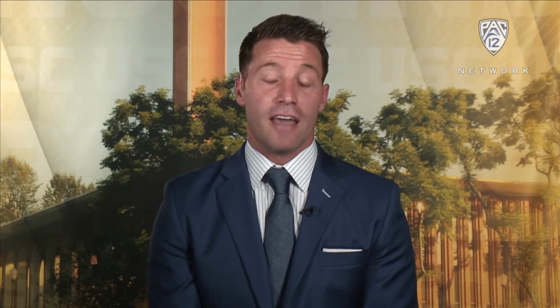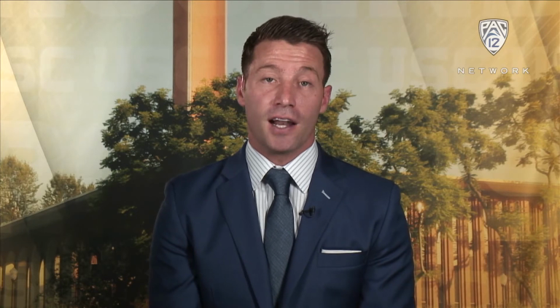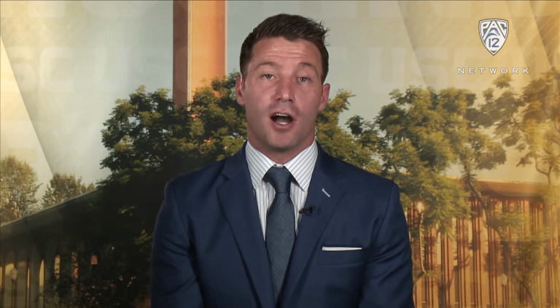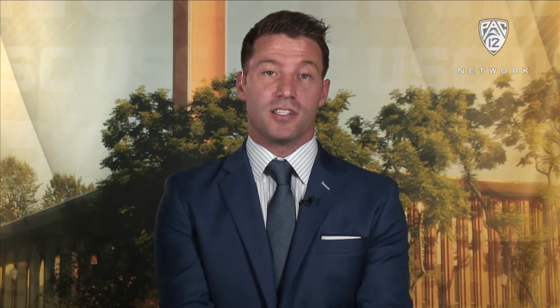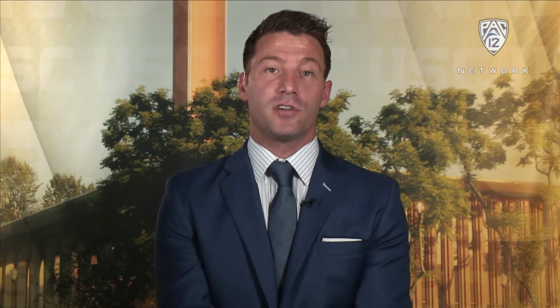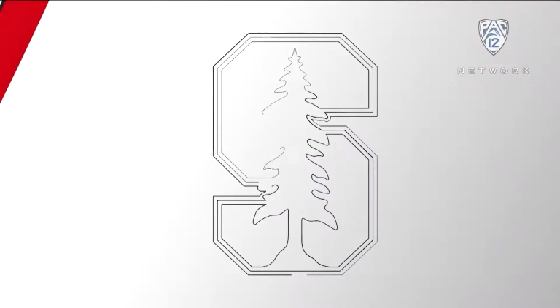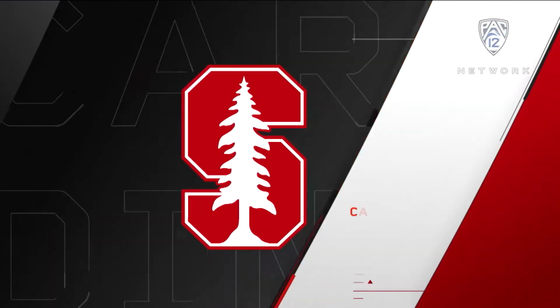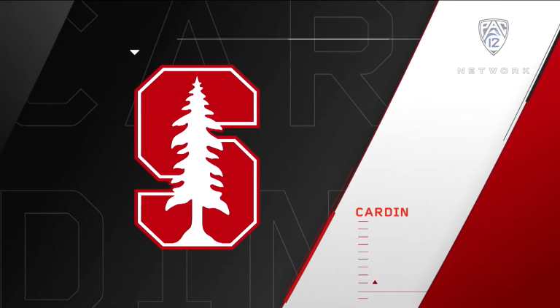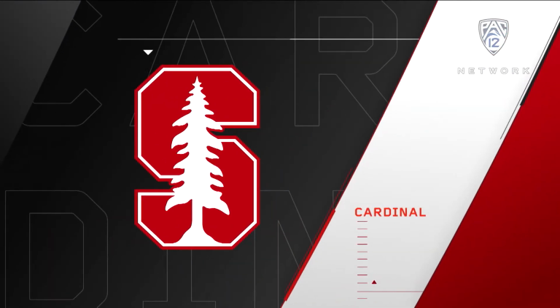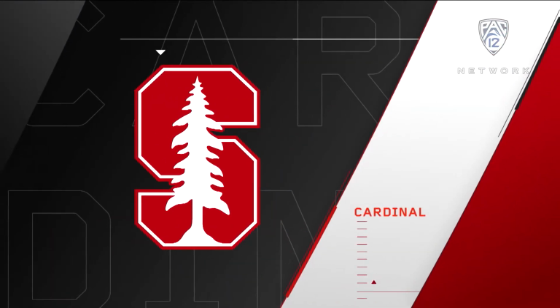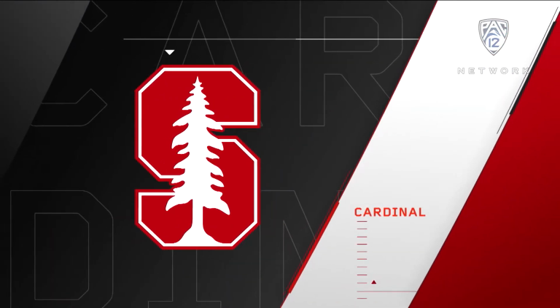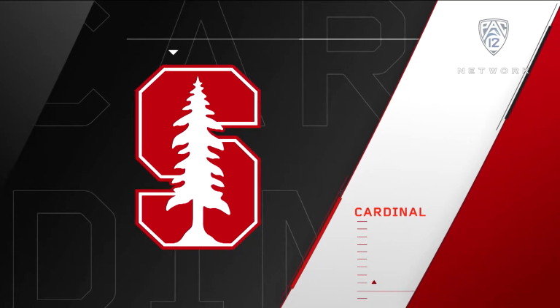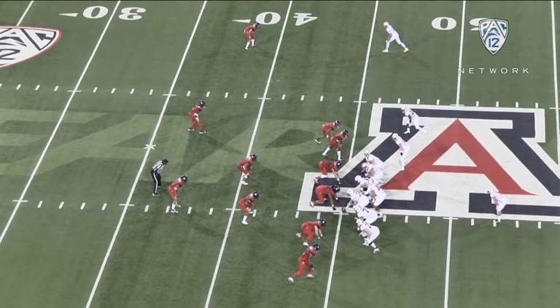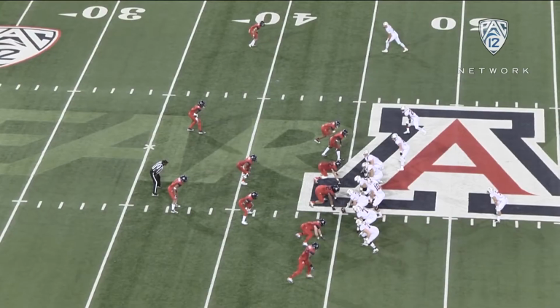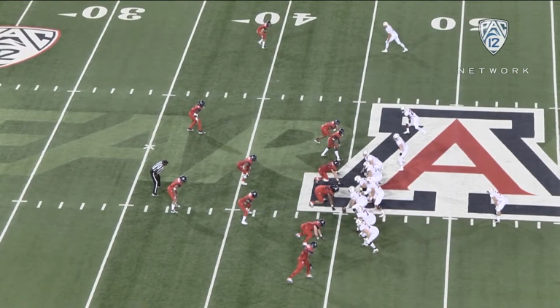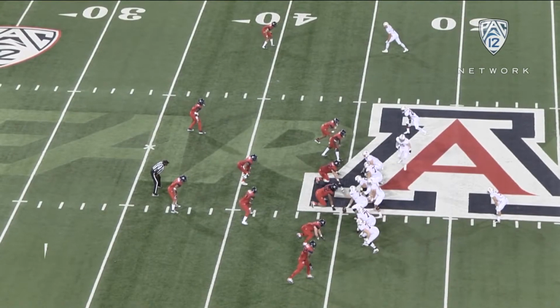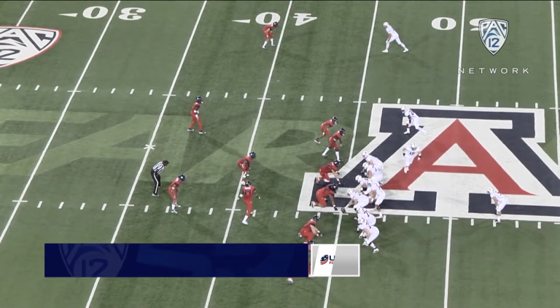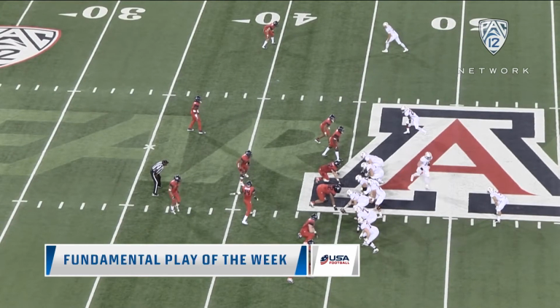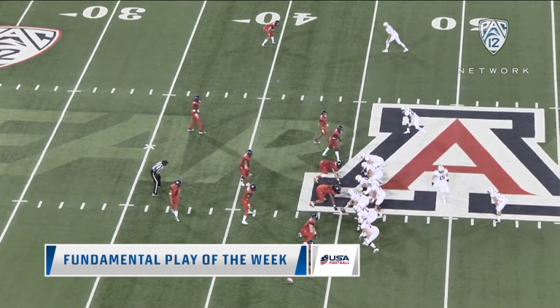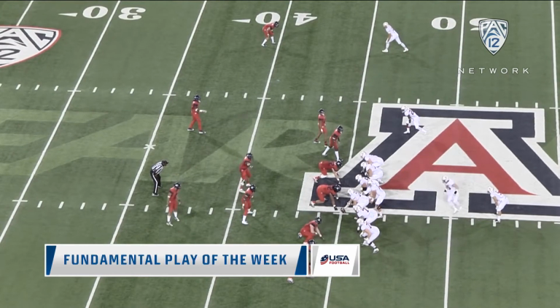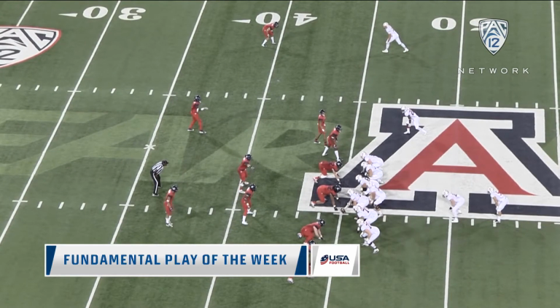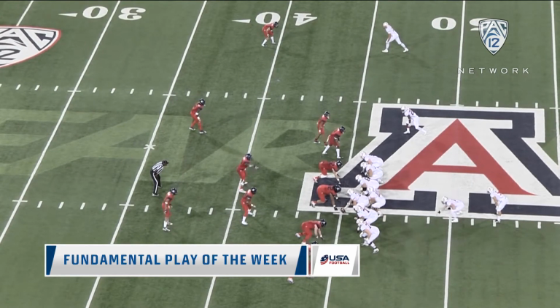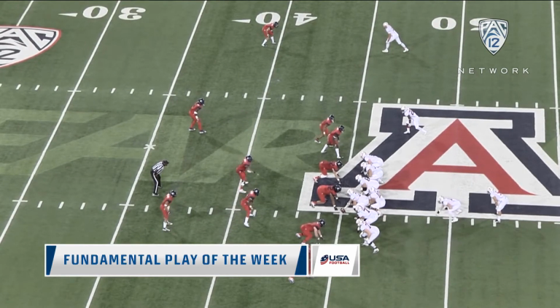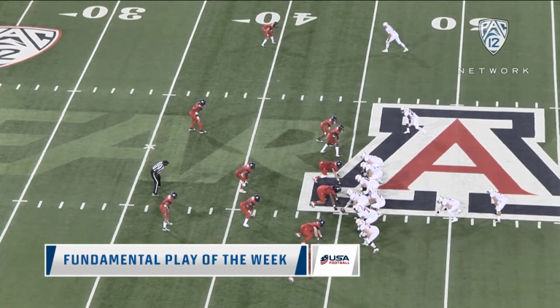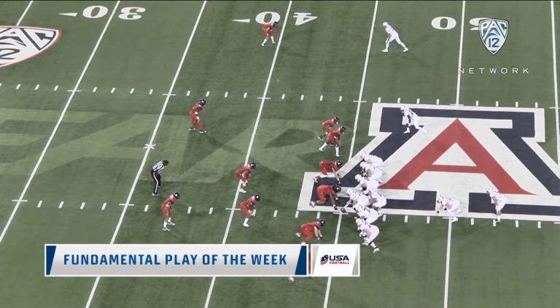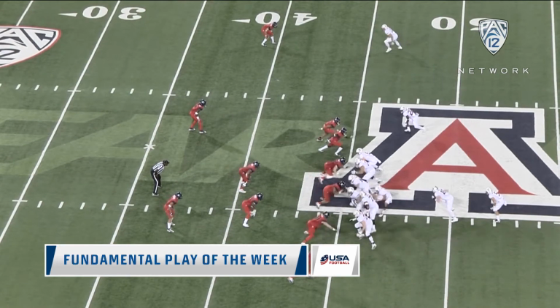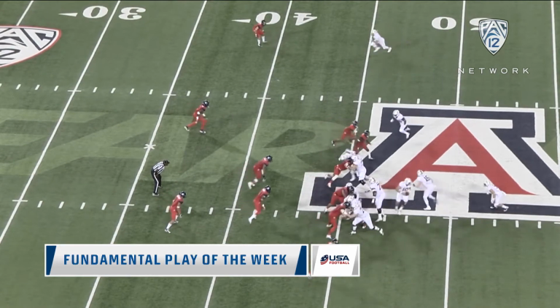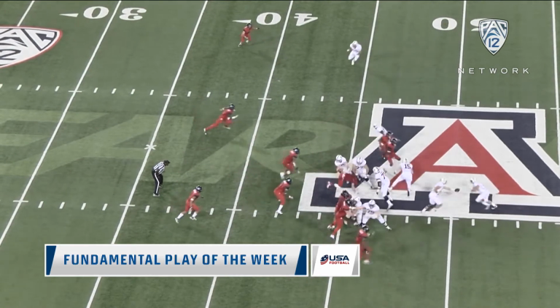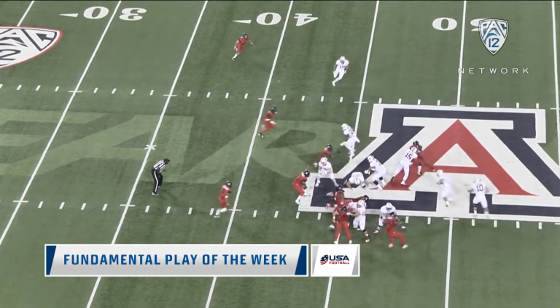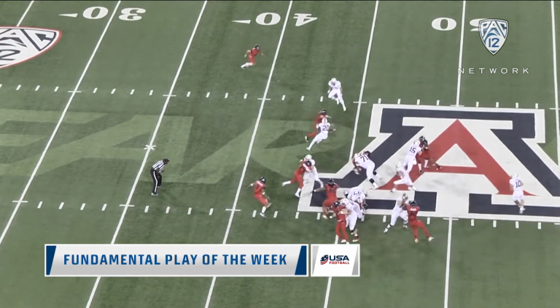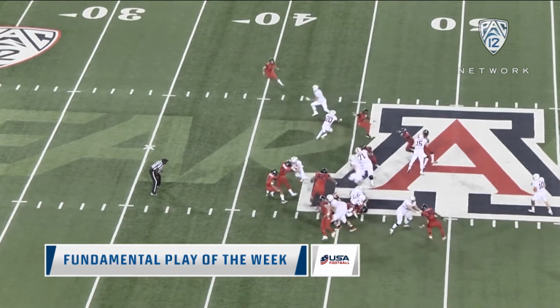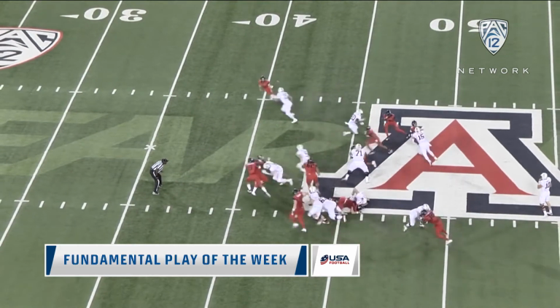Finally, we talk about the Stanford Cardinals for the fundamental play of the week. One of the more fundamental teams in all of football, and they love doing it with their power scheme. It's always talked about under the David Shaw era — great execution against Arizona a week ago.